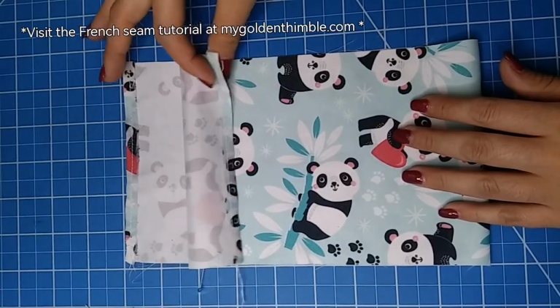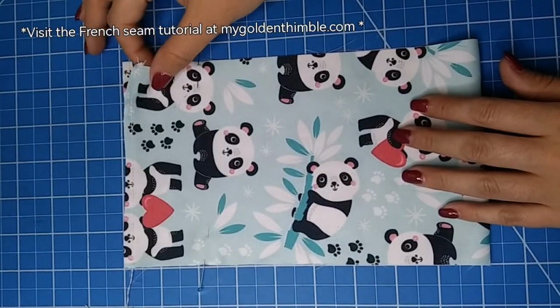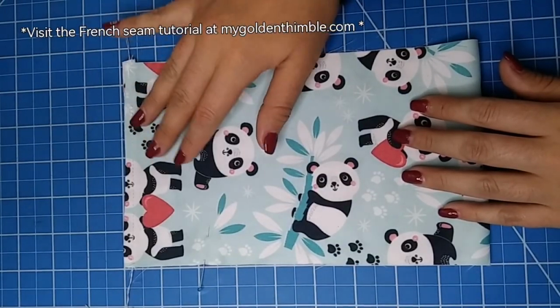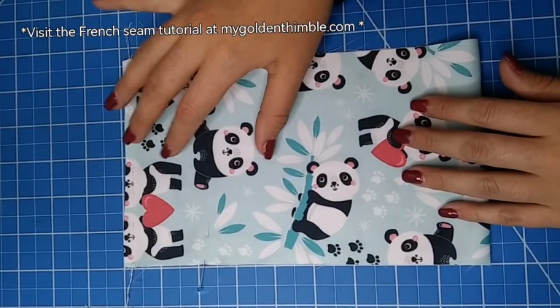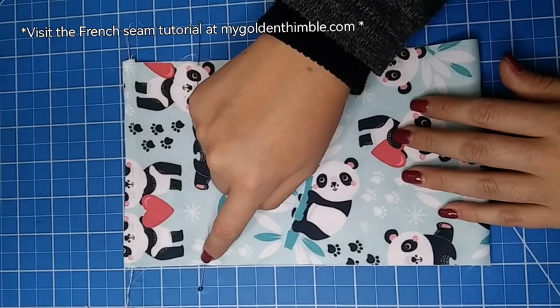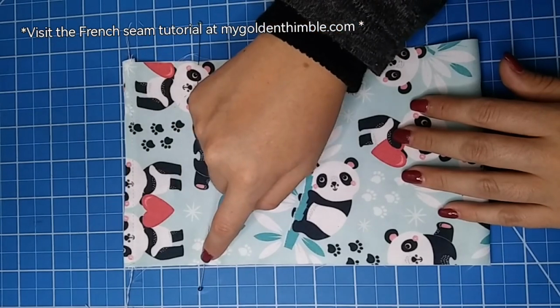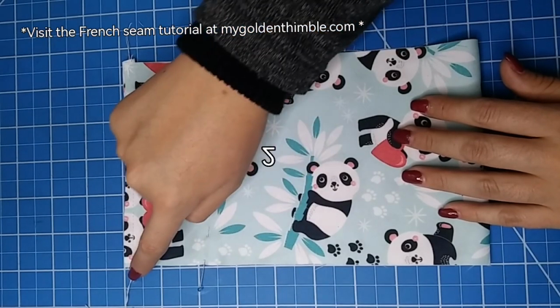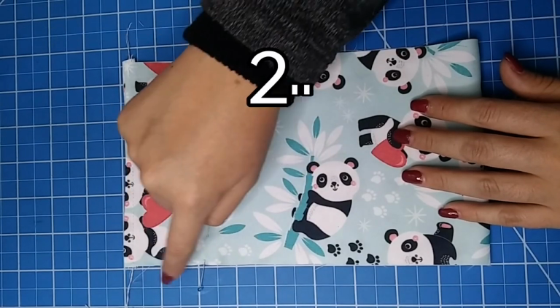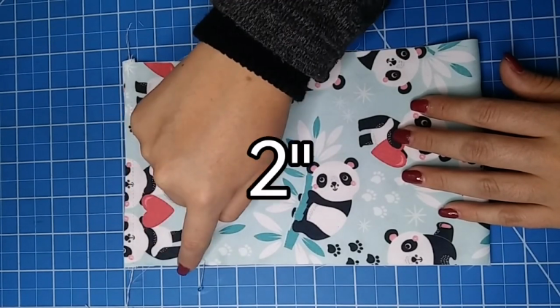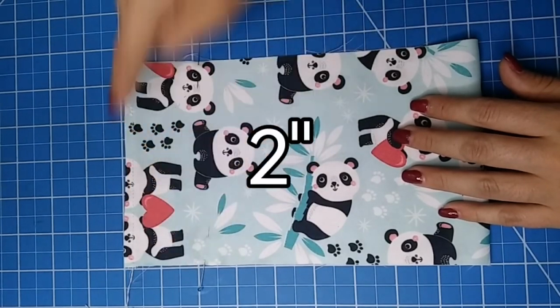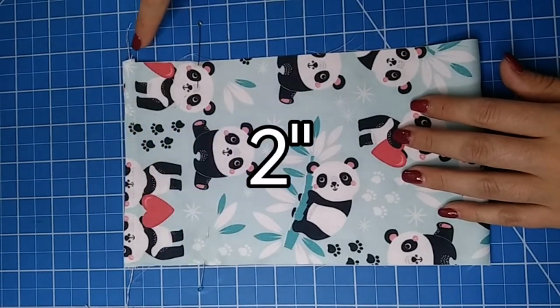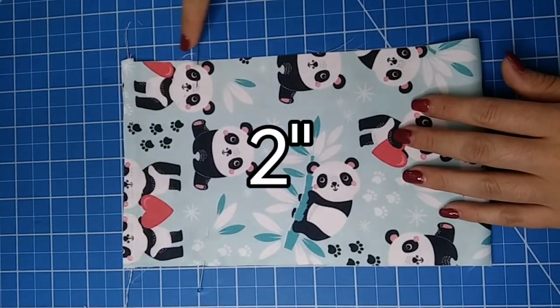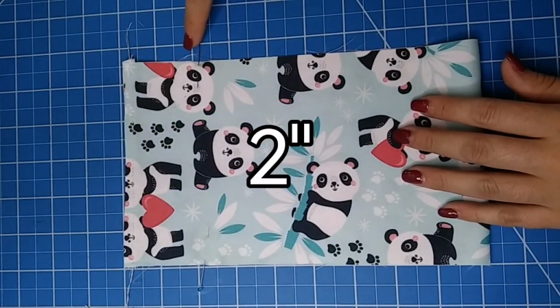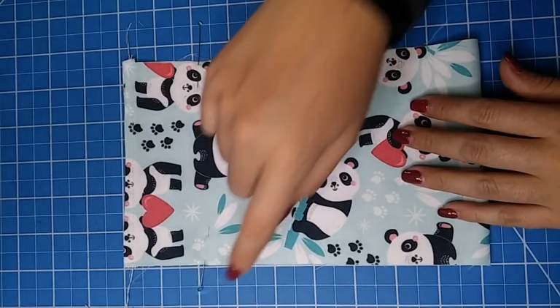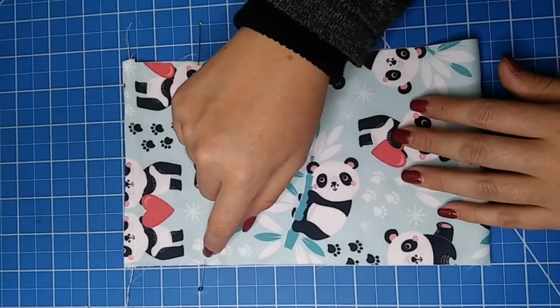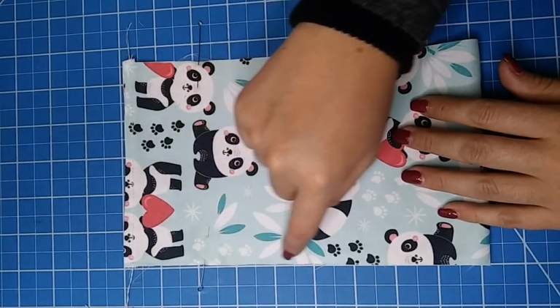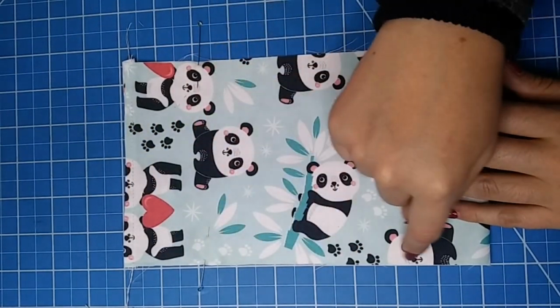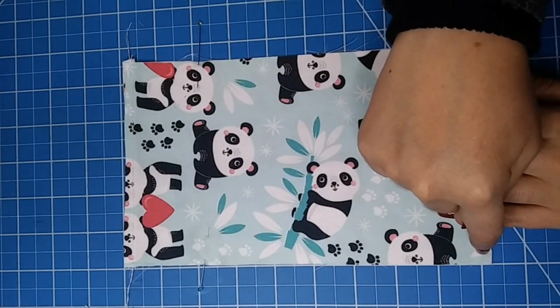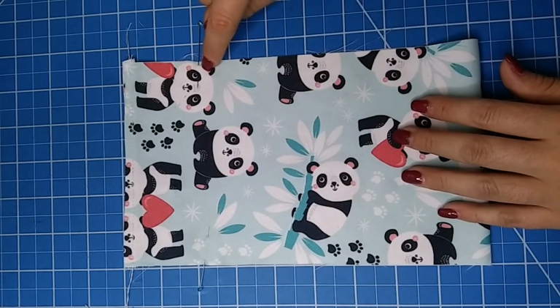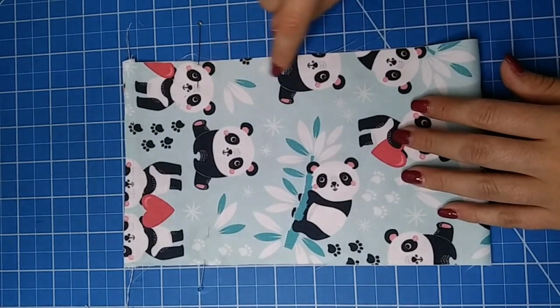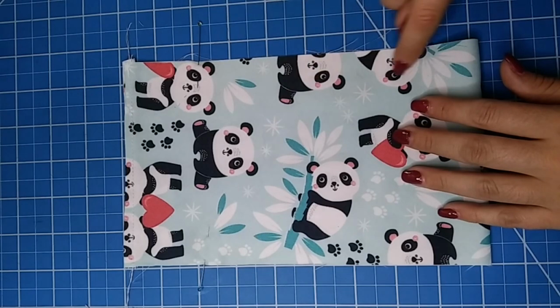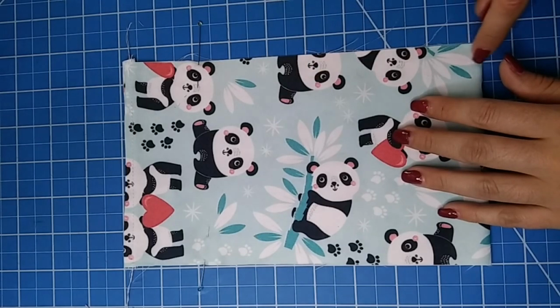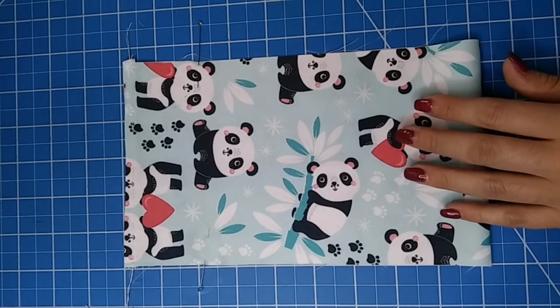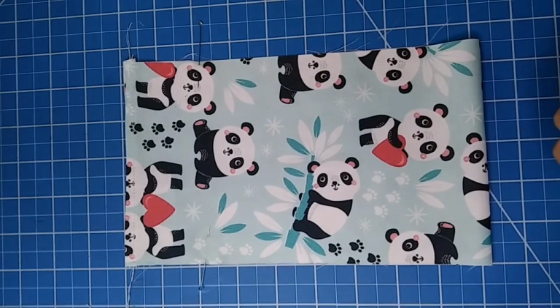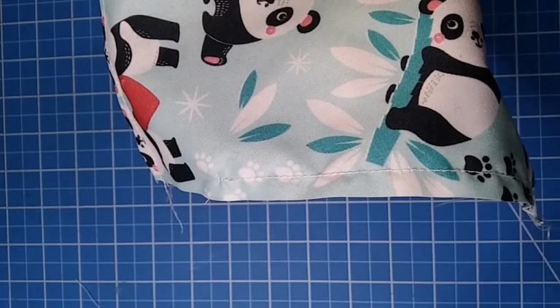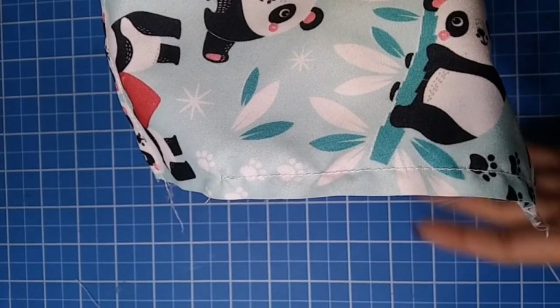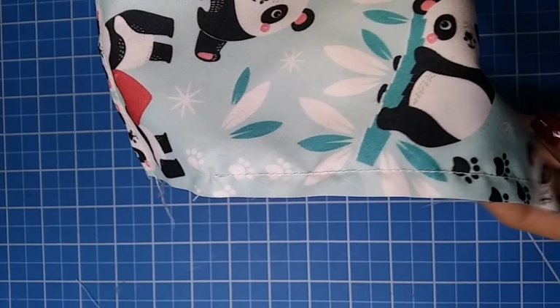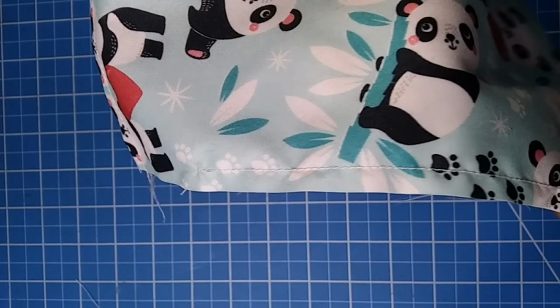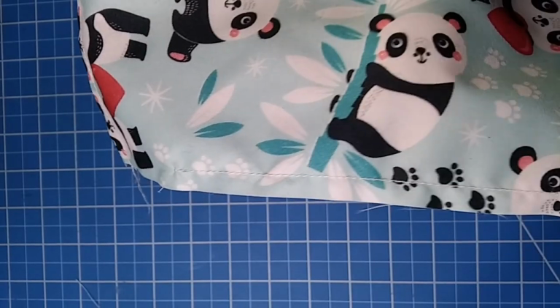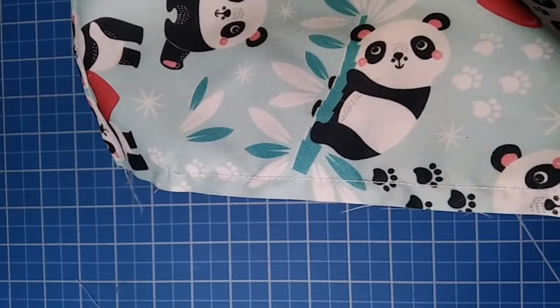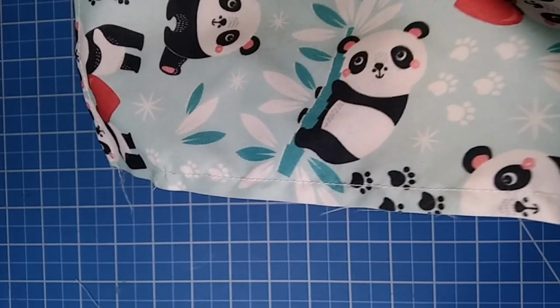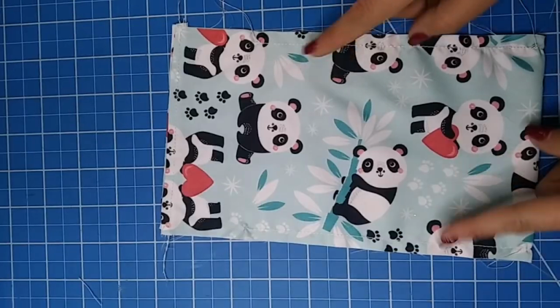To make a French seam, measure two inches from the top down of the rectangle and sew from that point down one quarter of an inch. Once your seam is done,